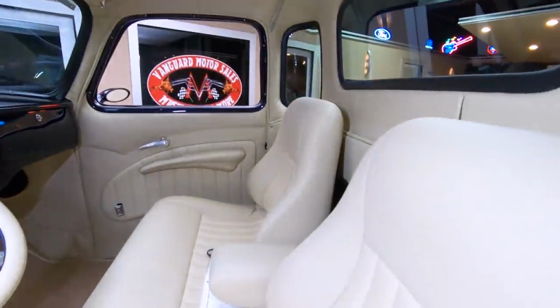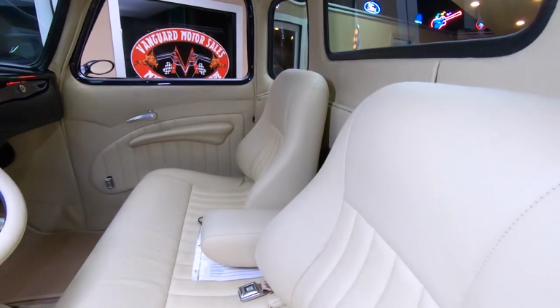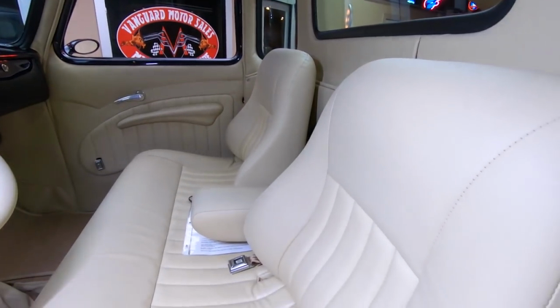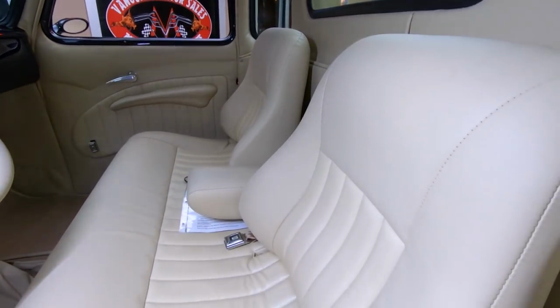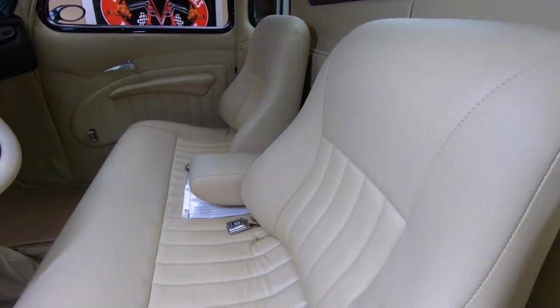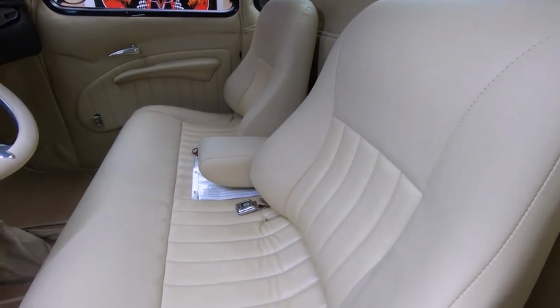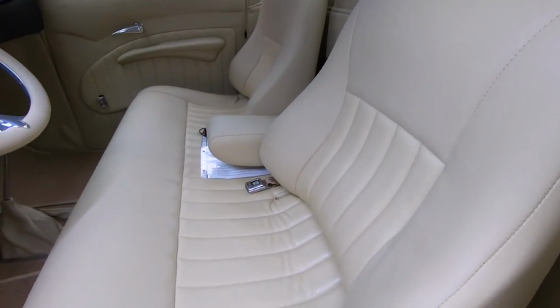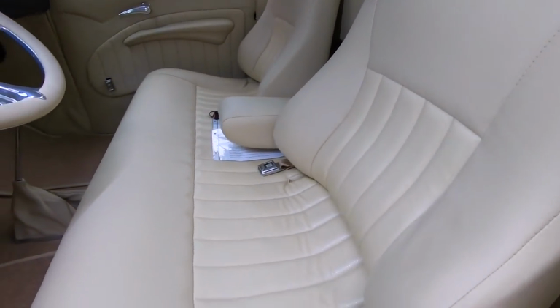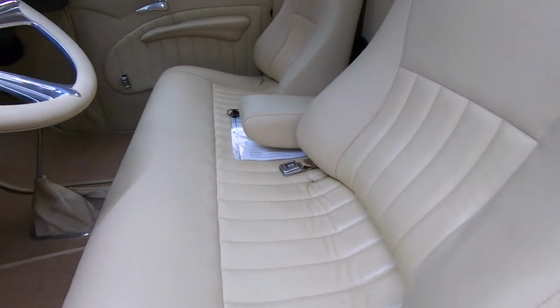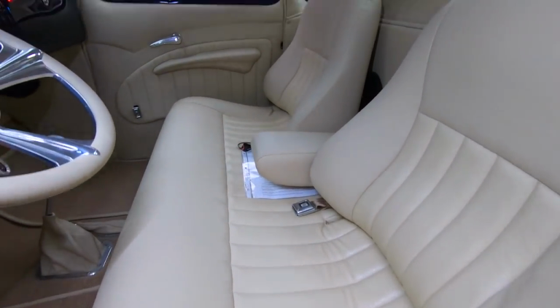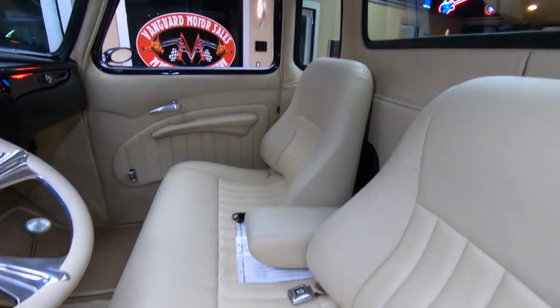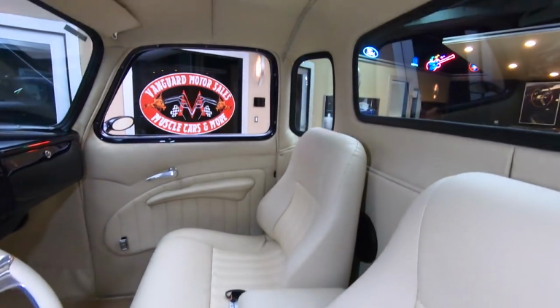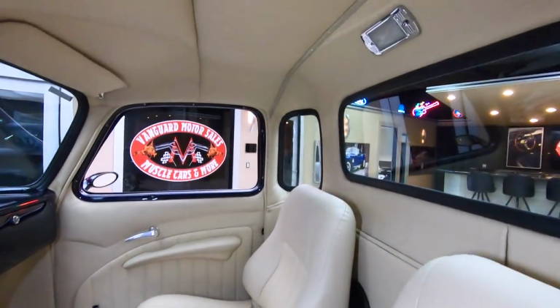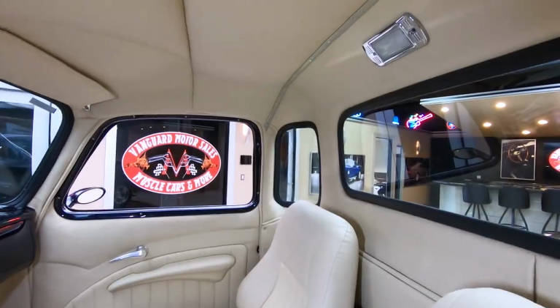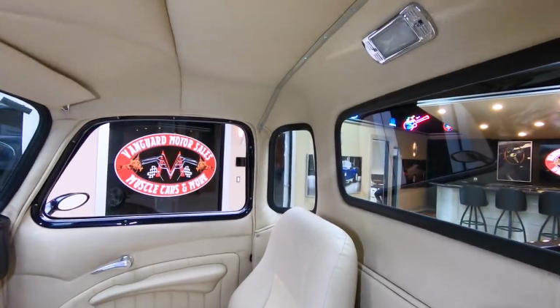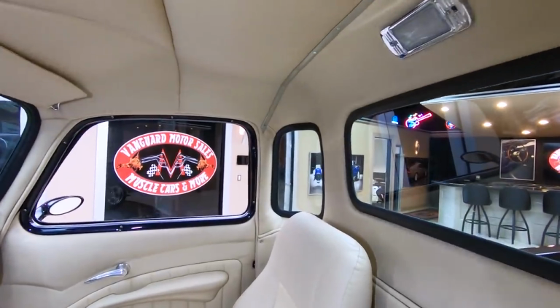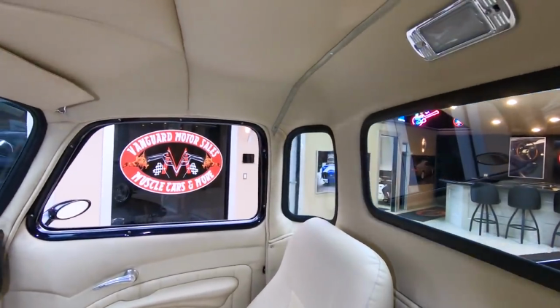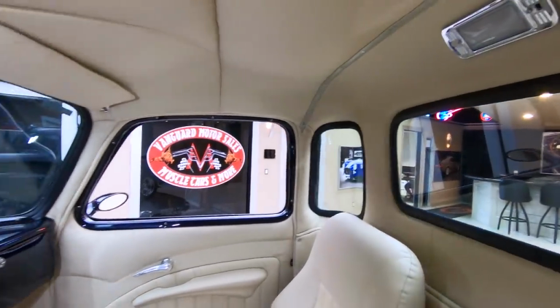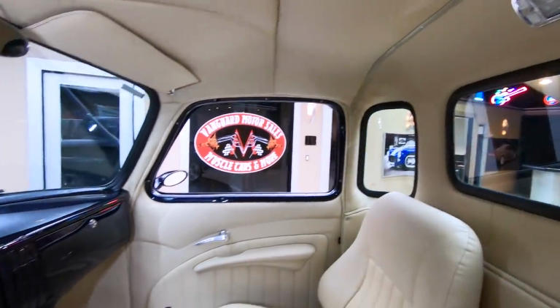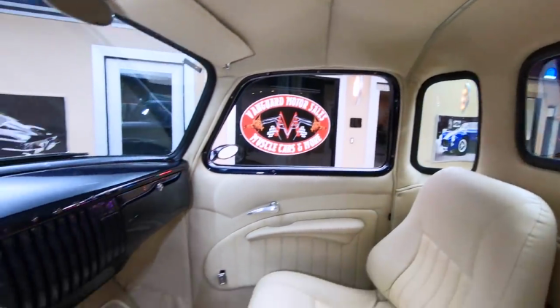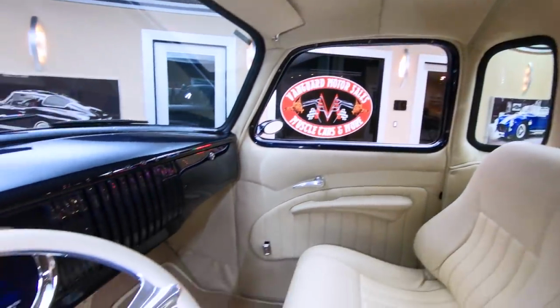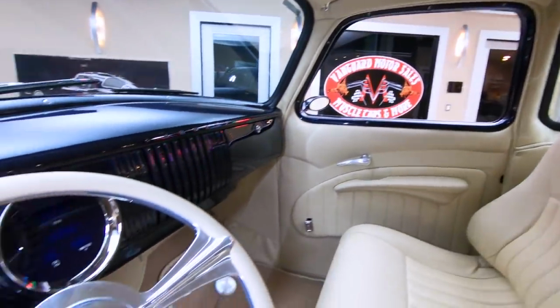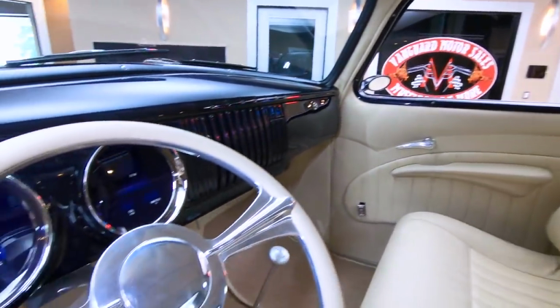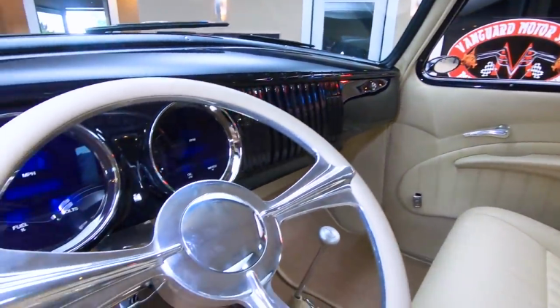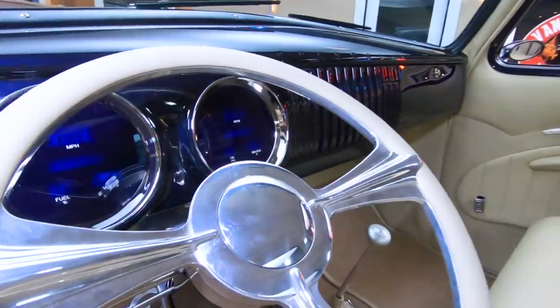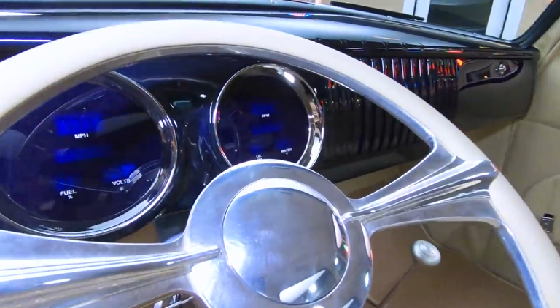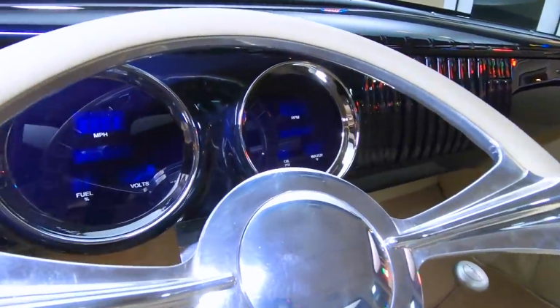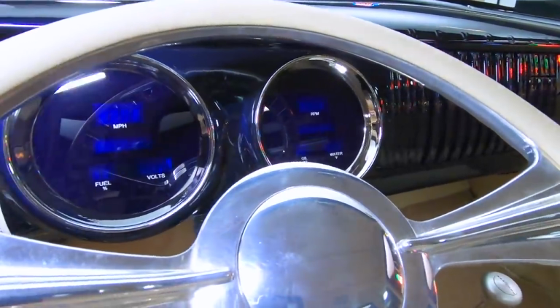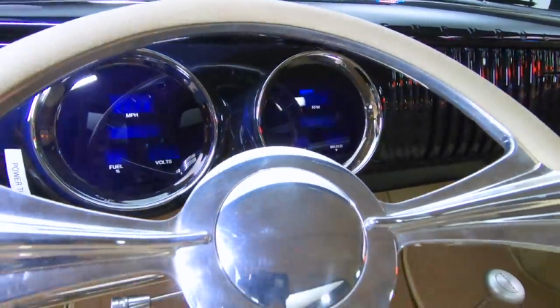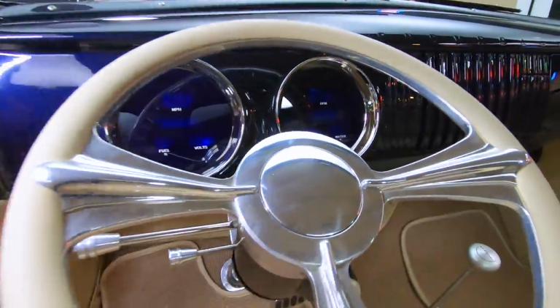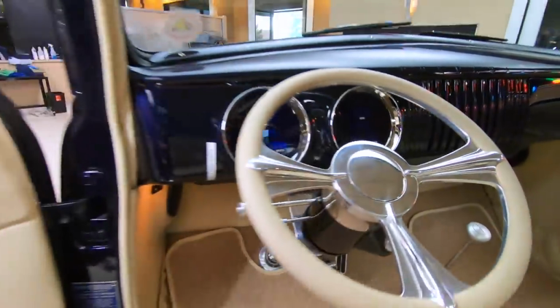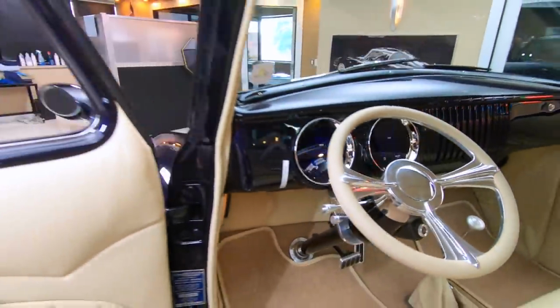Headliner's done. And of course you see those five windows — that's what everybody's after. Those corner windows really help when you're driving a truck too, so you can look when you're passing somebody.